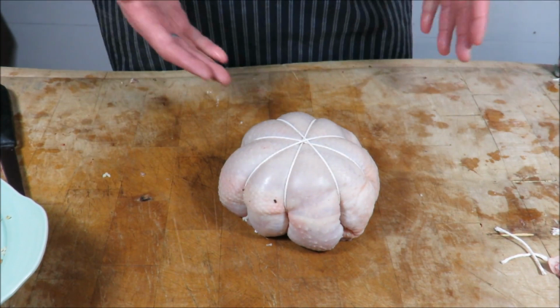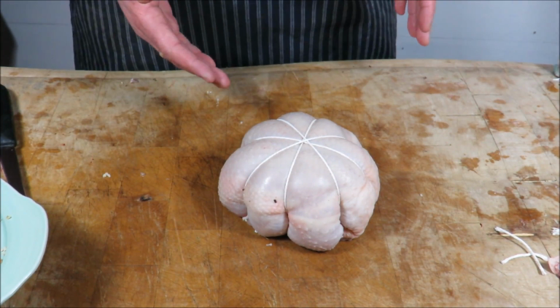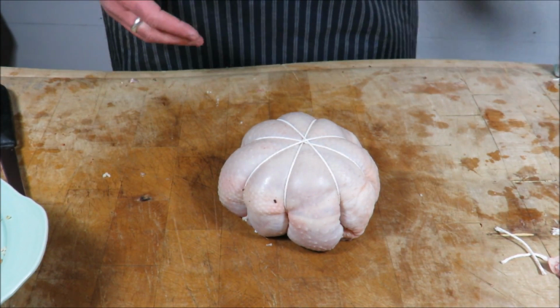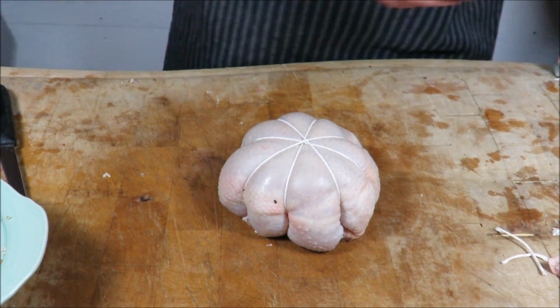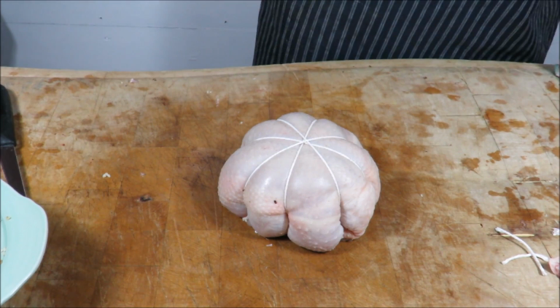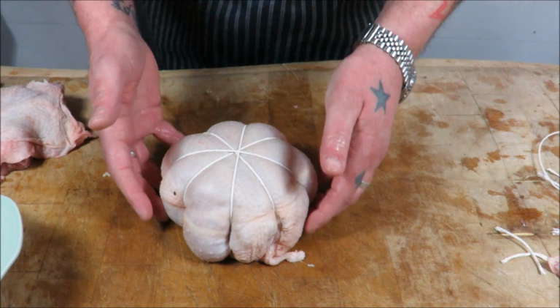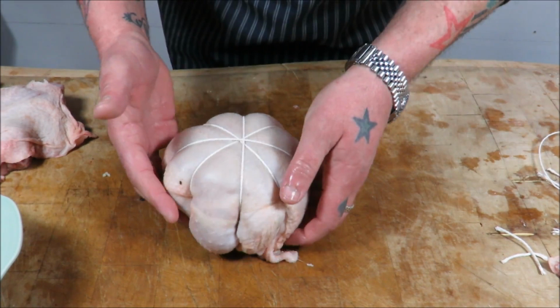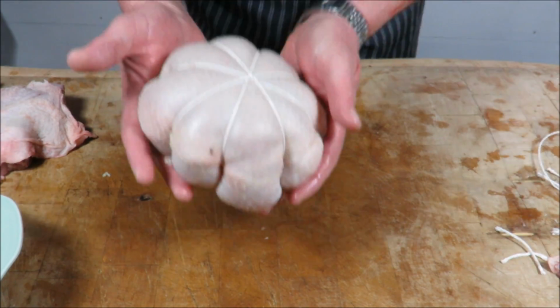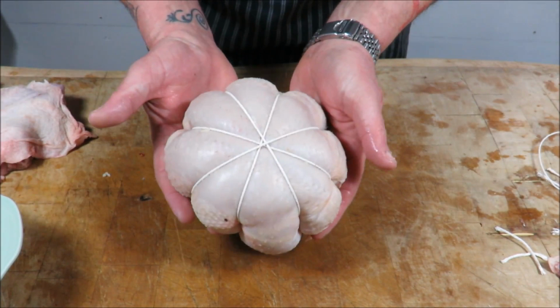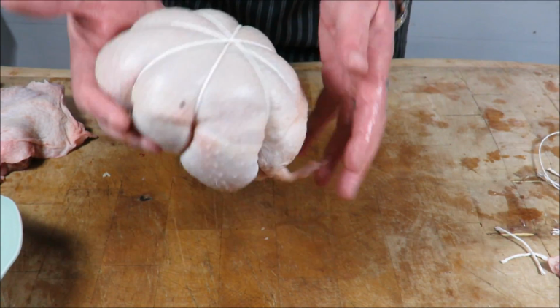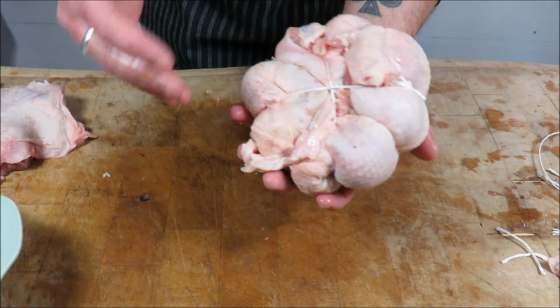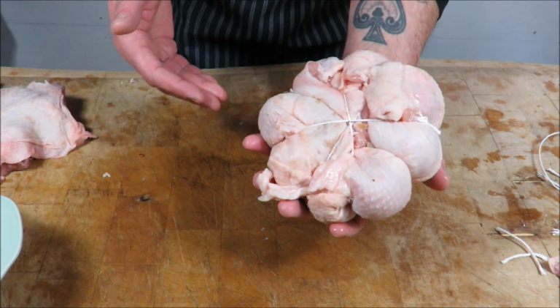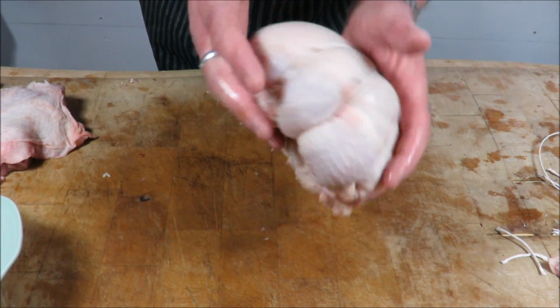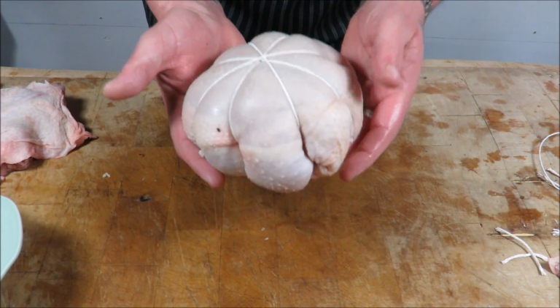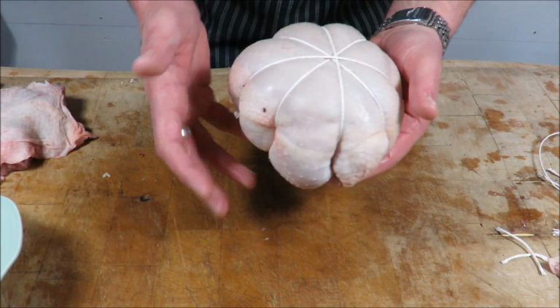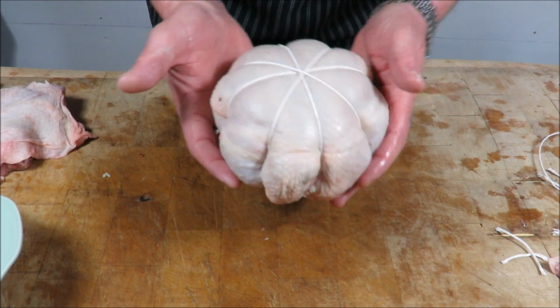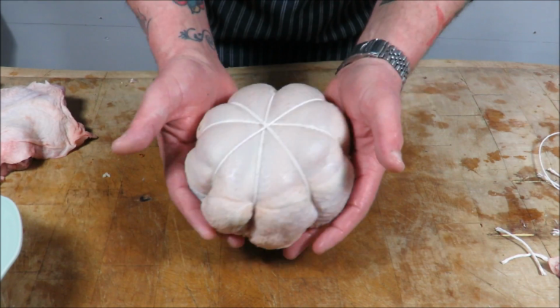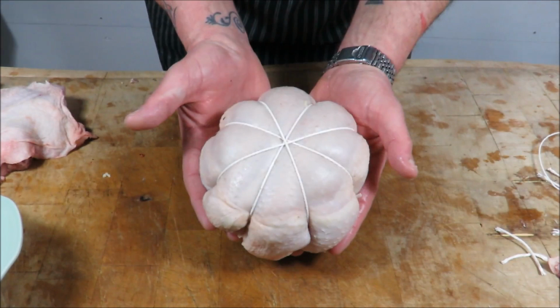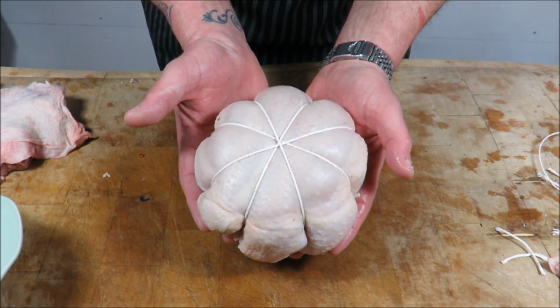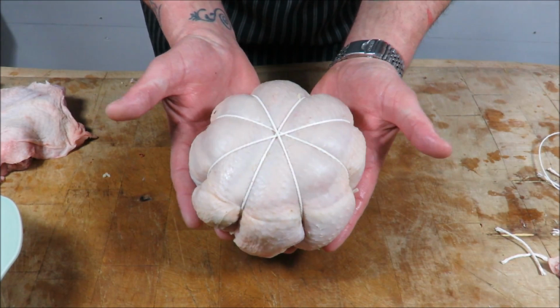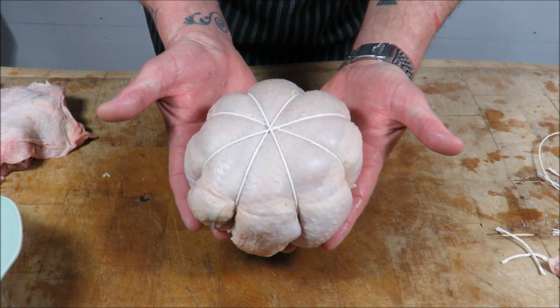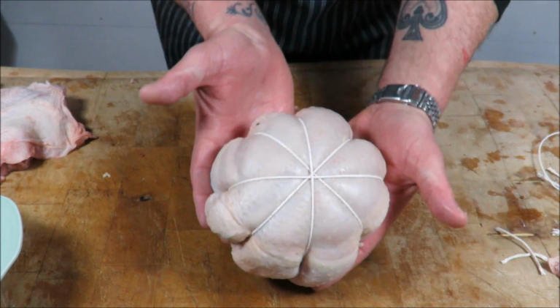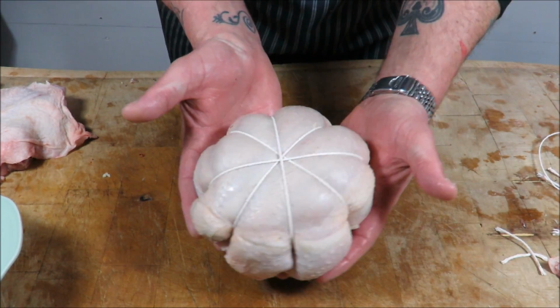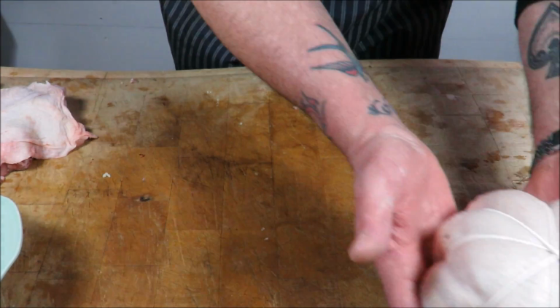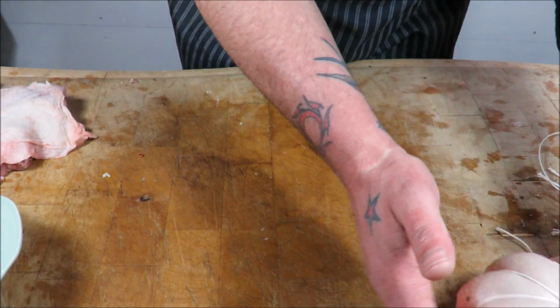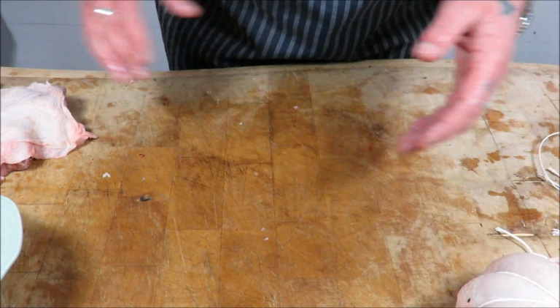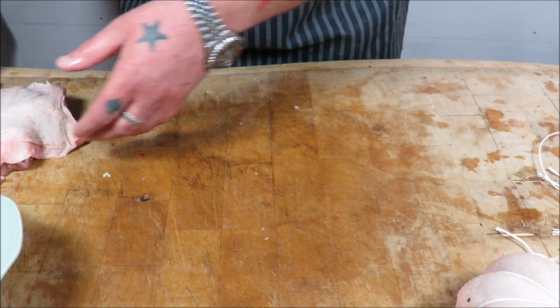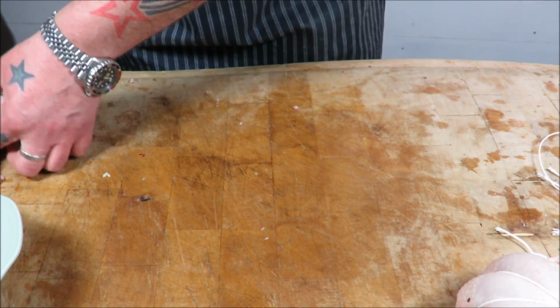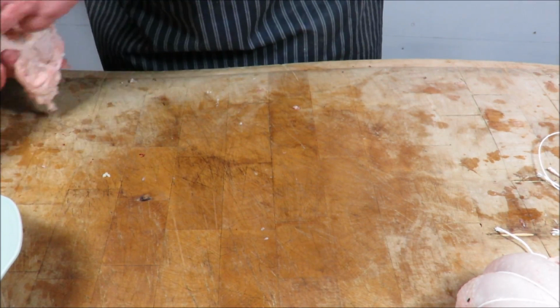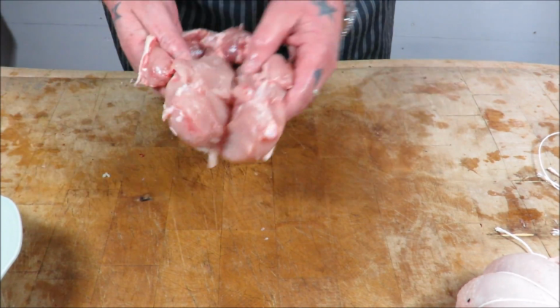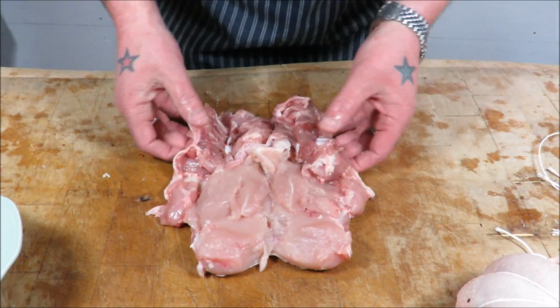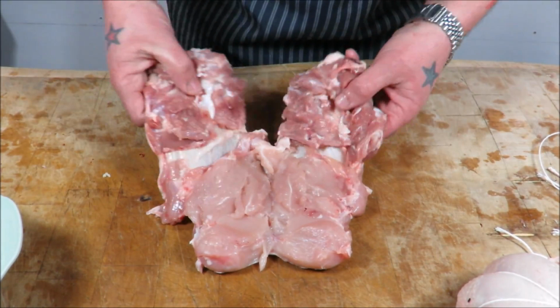Tear that beauty off — and there you are, completely boned, rolled and stuffed chicken. How good does that look? All nicely sealed, all nicely stuffed — who wouldn't want that brought to the table? Fantastic! I'll show you that again on the second bird.